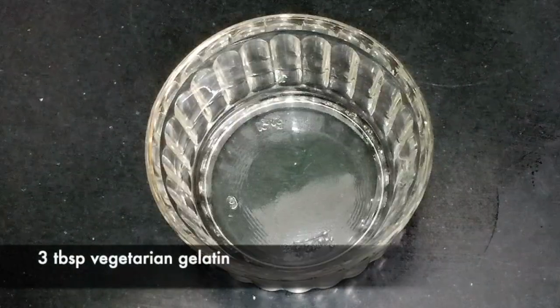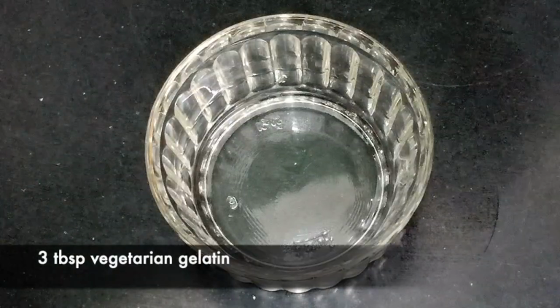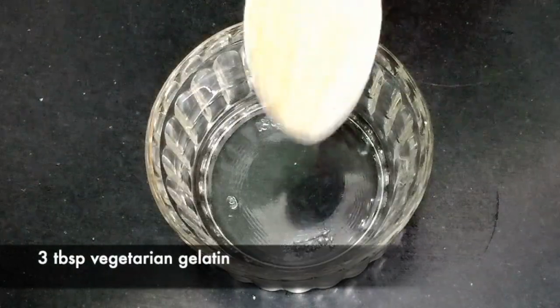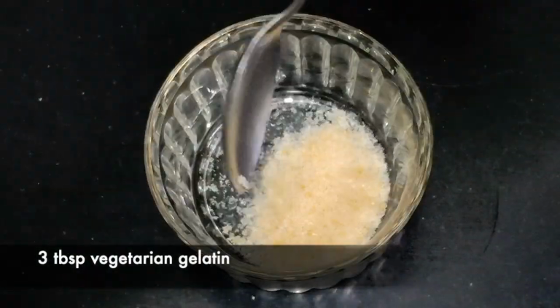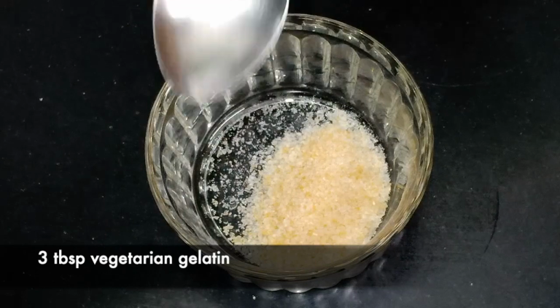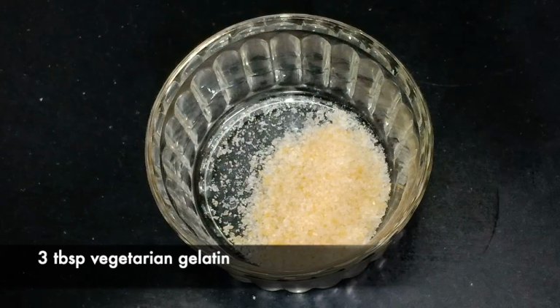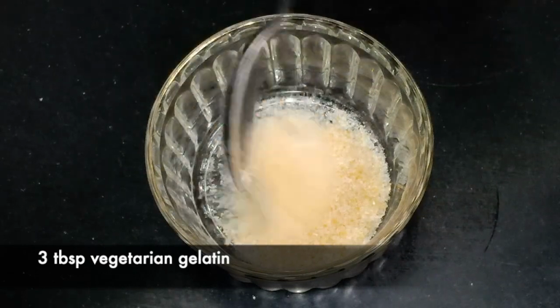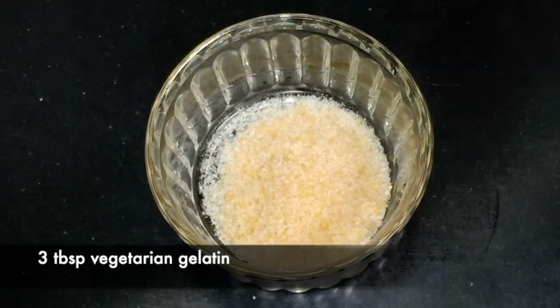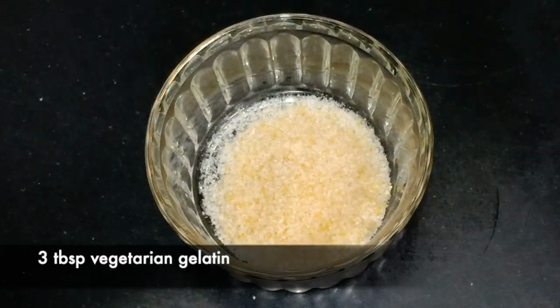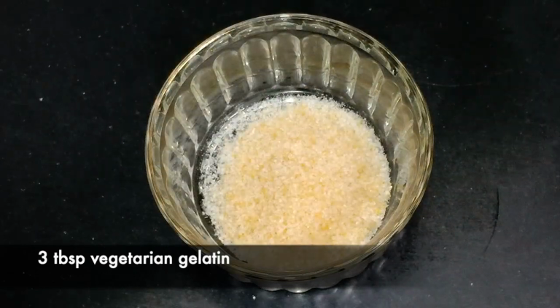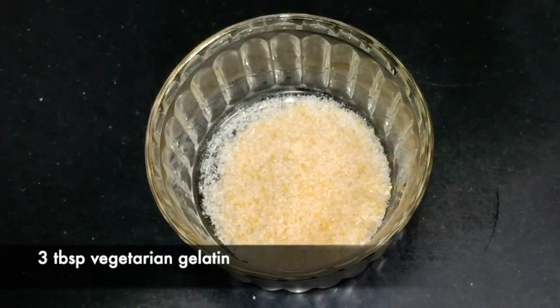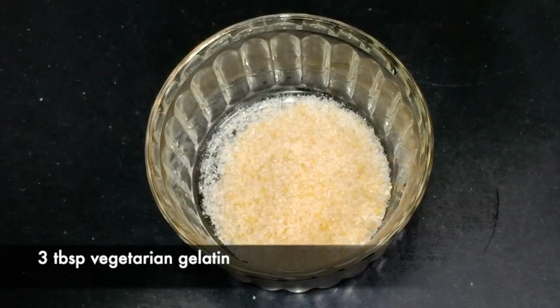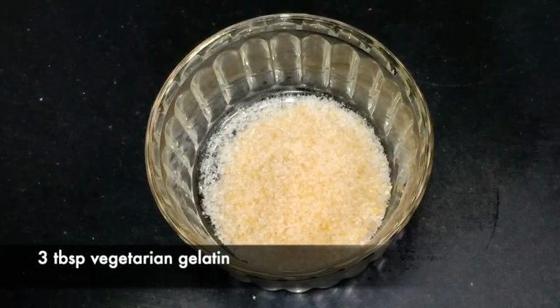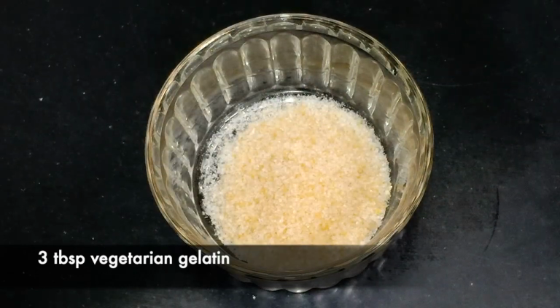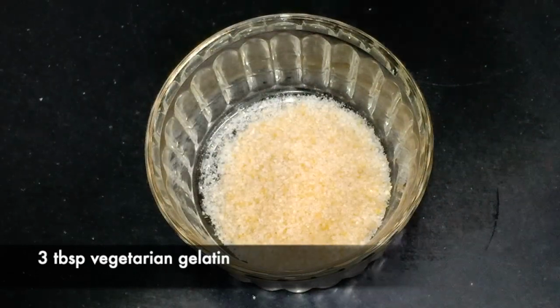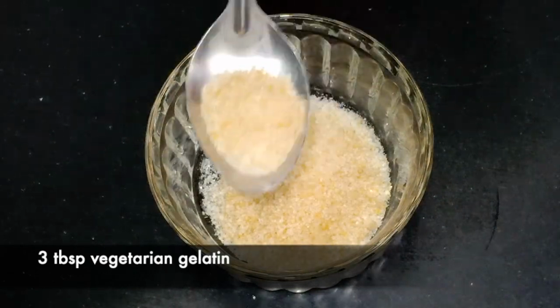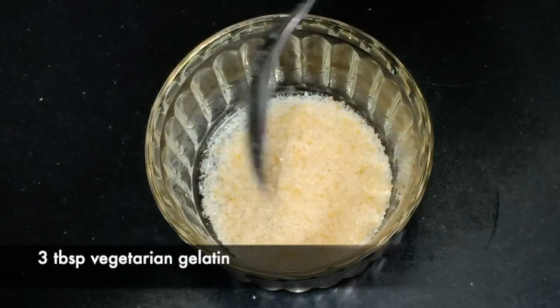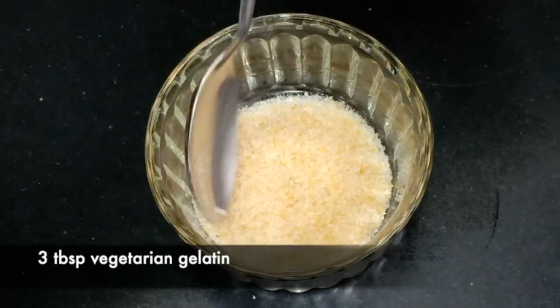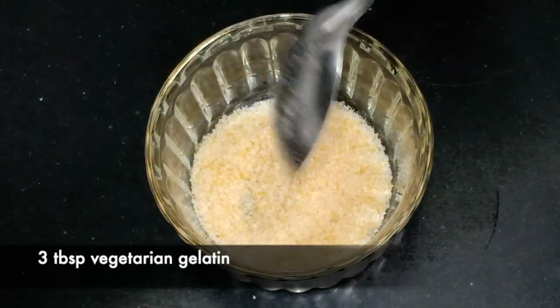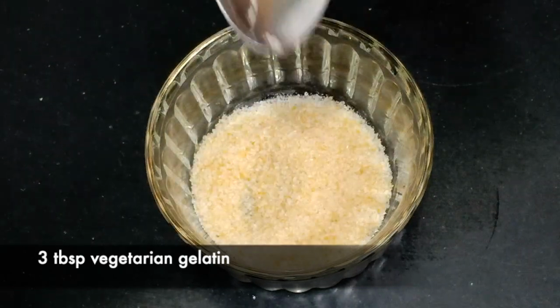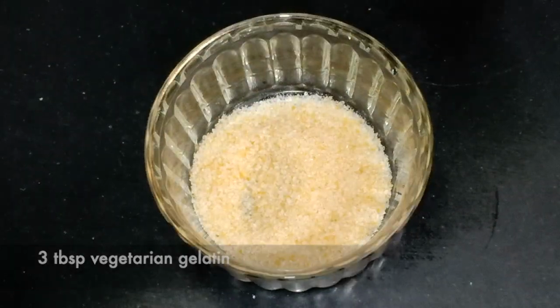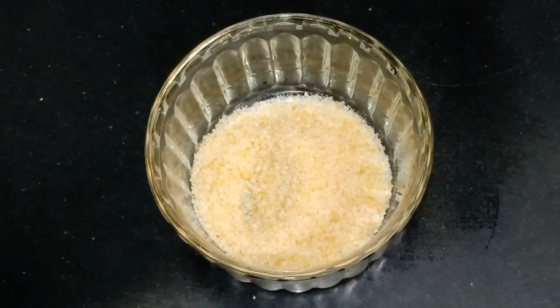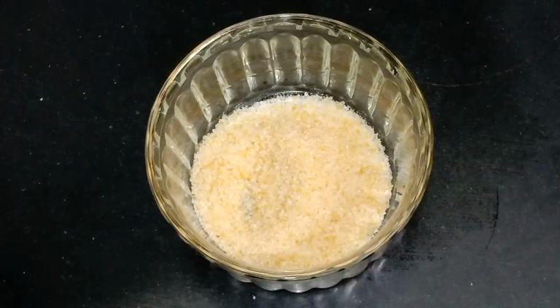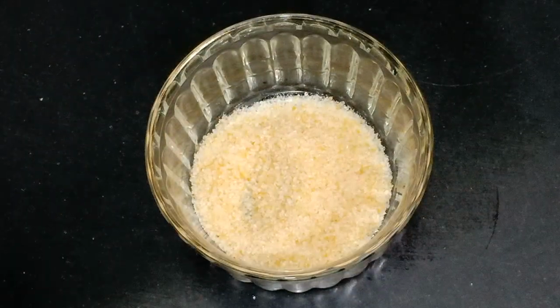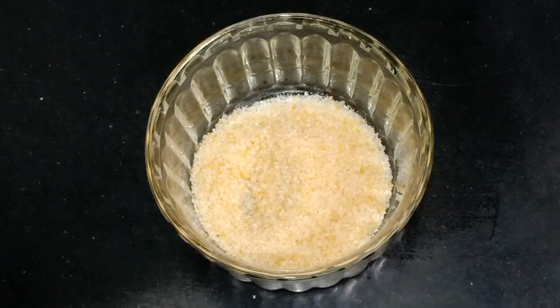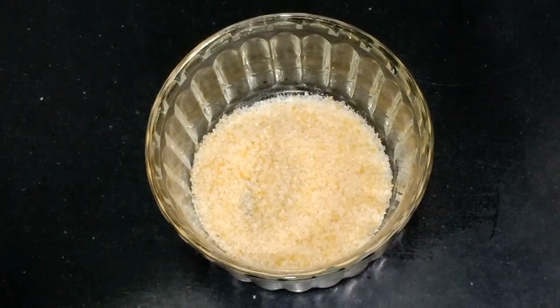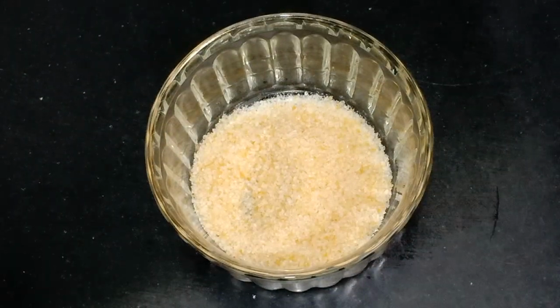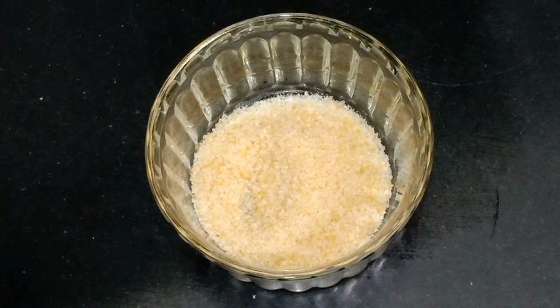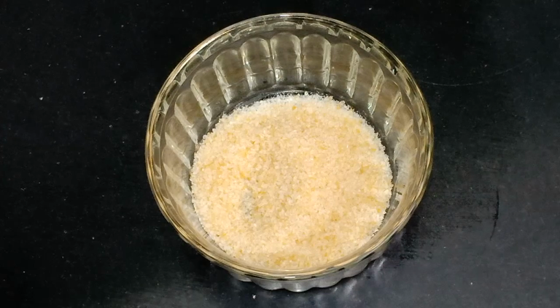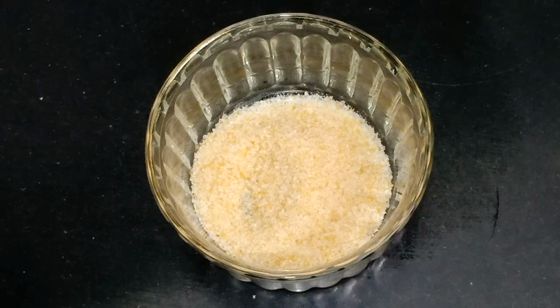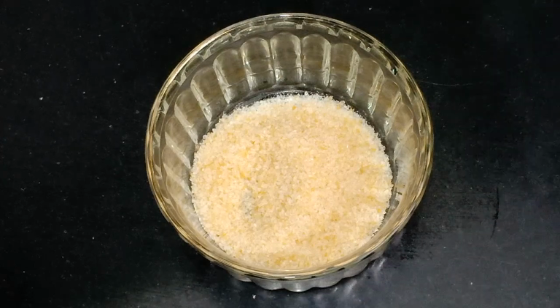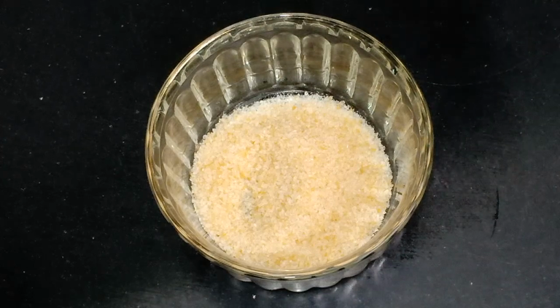We will now begin with the cheesecake filling. For that, I'm taking three tablespoons of vegetarian gelatin — I'll link one below so you can find it easily. Add half a cup of cold water and keep it aside for 15 minutes.